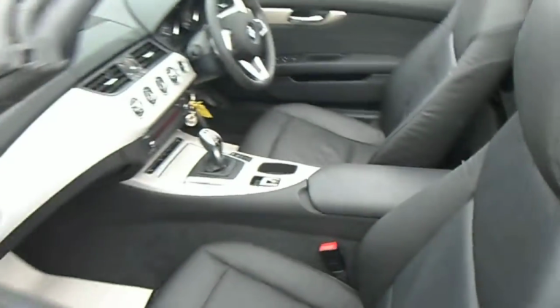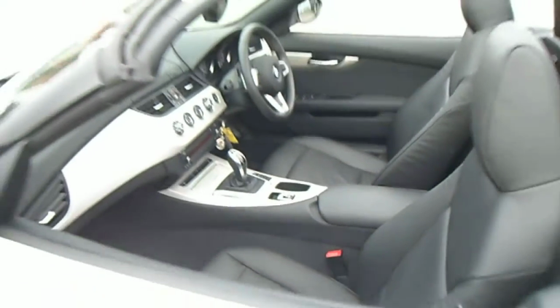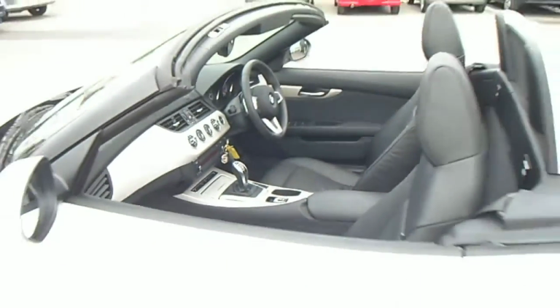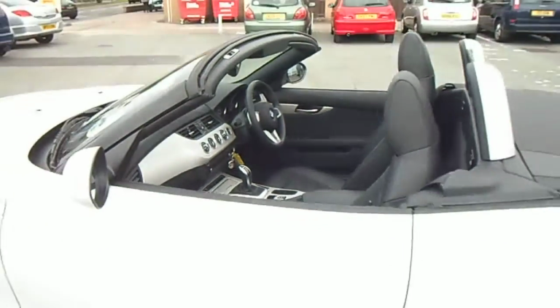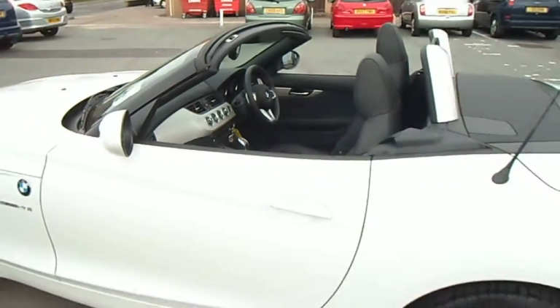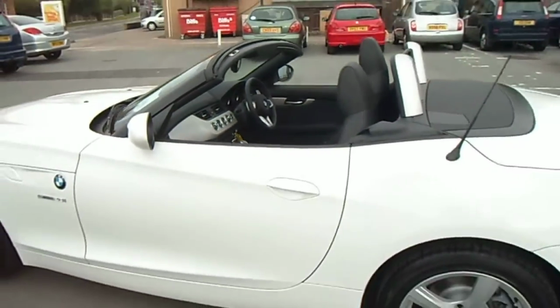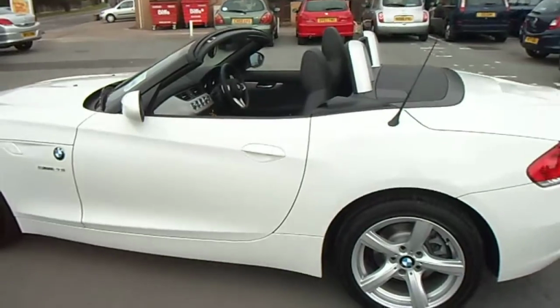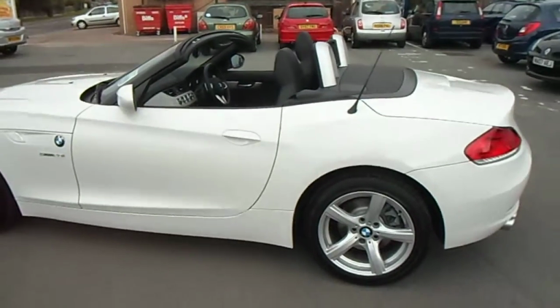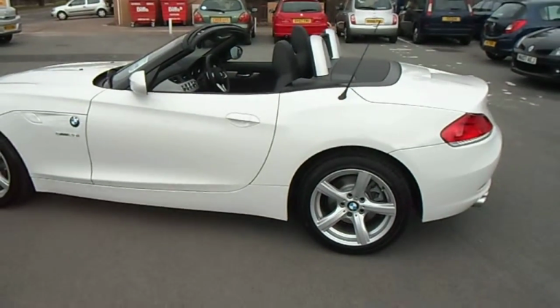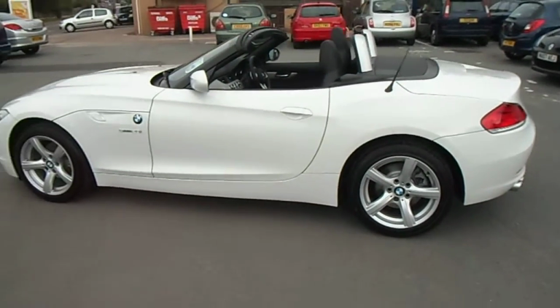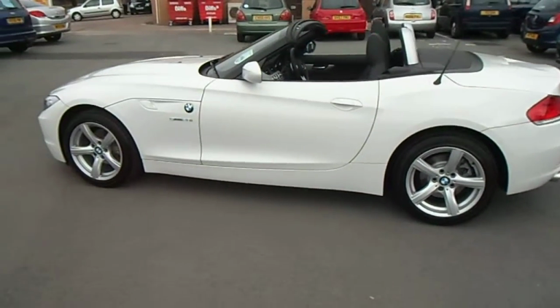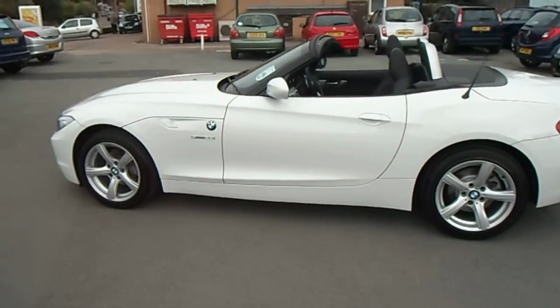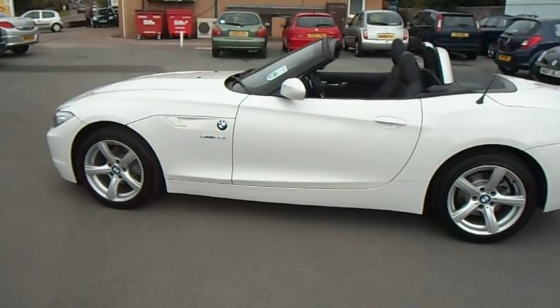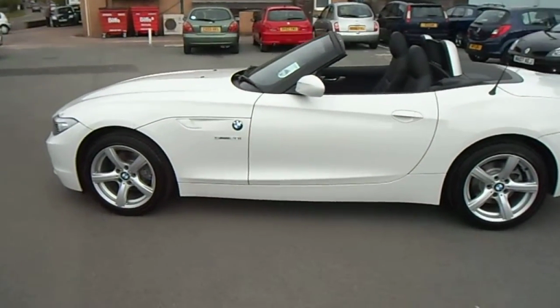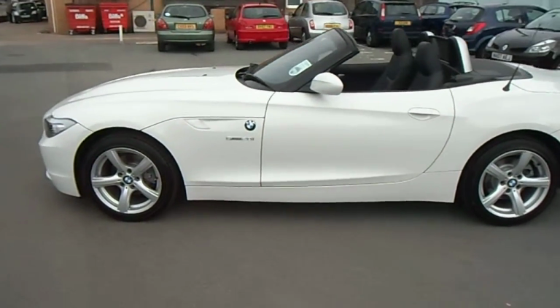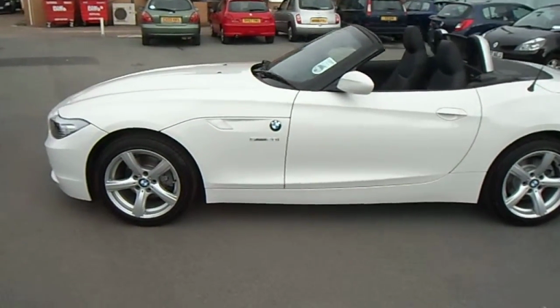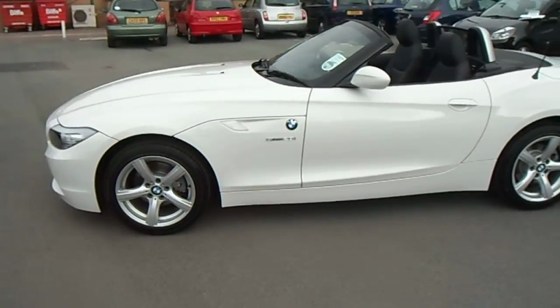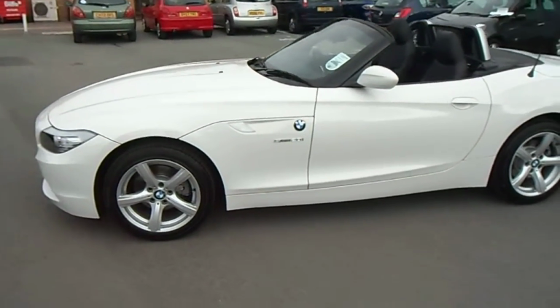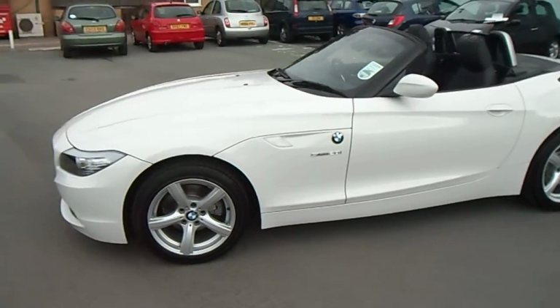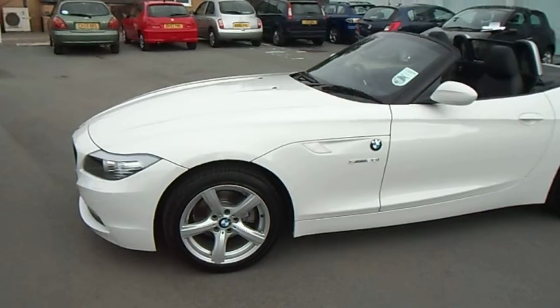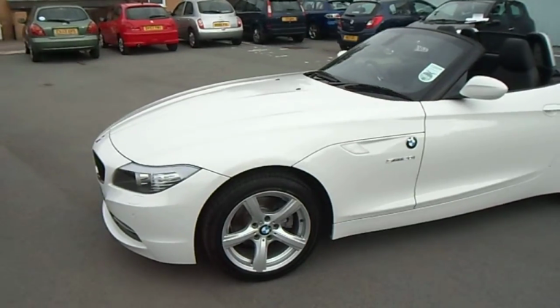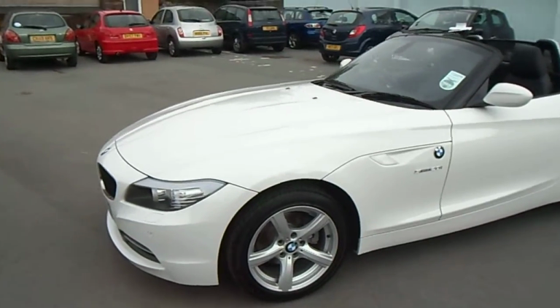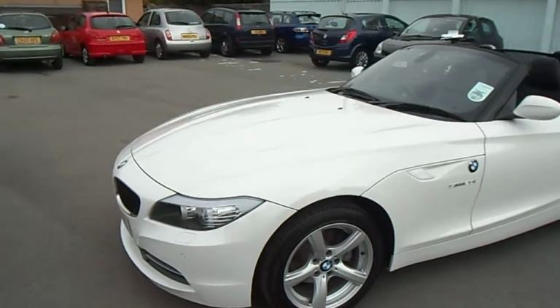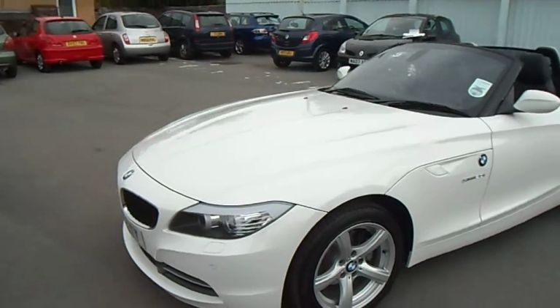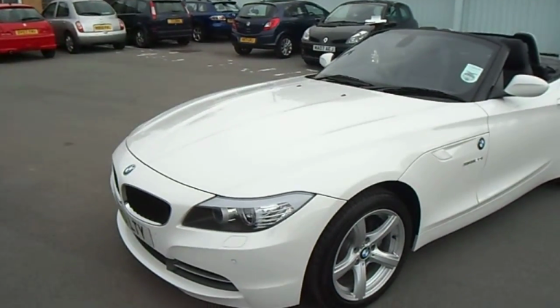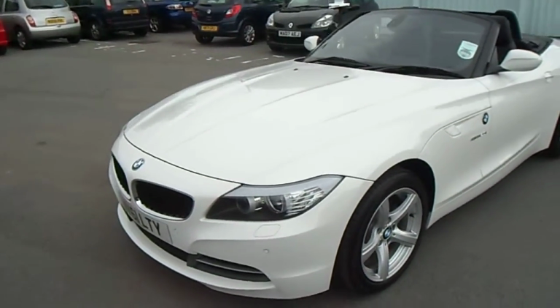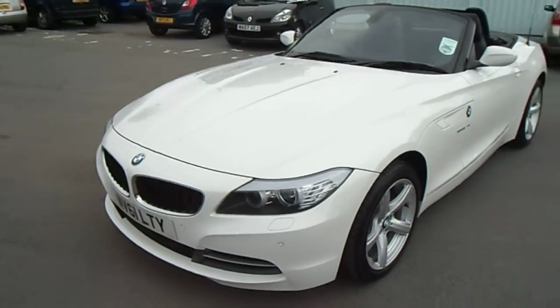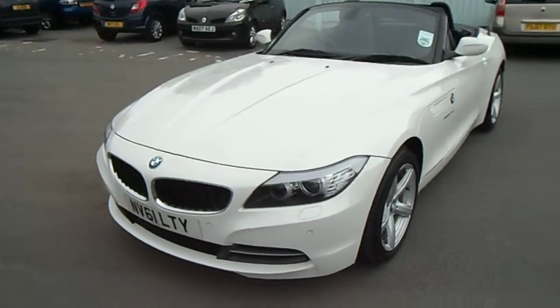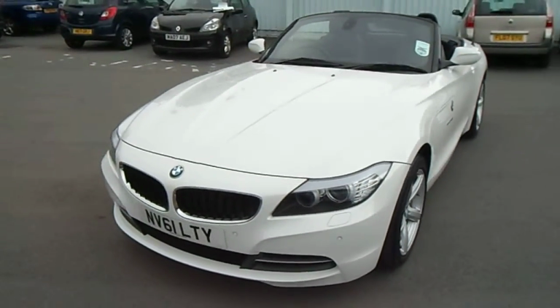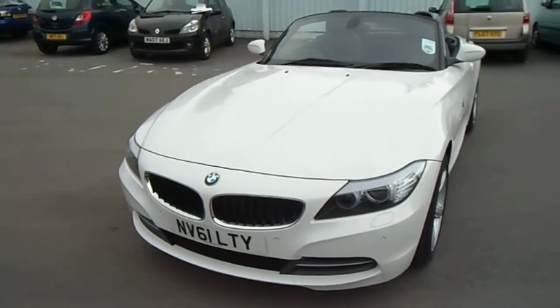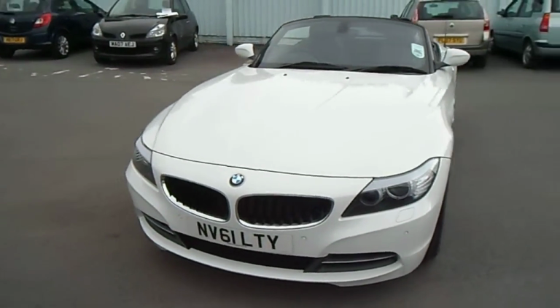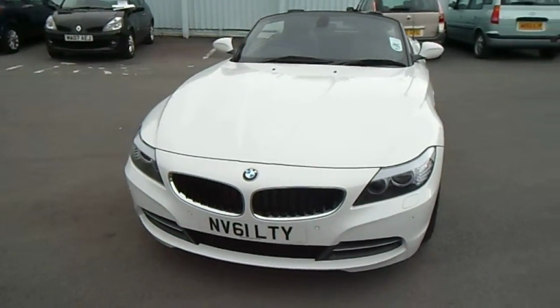For any other questions regarding the vehicle or to arrange a test drive, please don't hesitate to contact myself — it's Jonathan O'Connor on 01691-663-990. Thank you very much for your time.